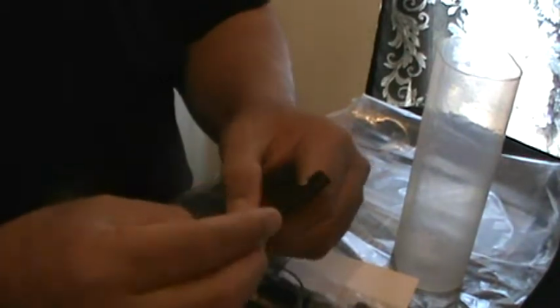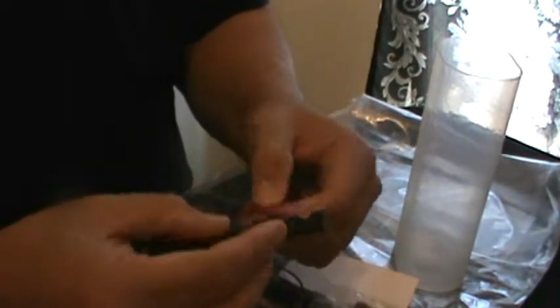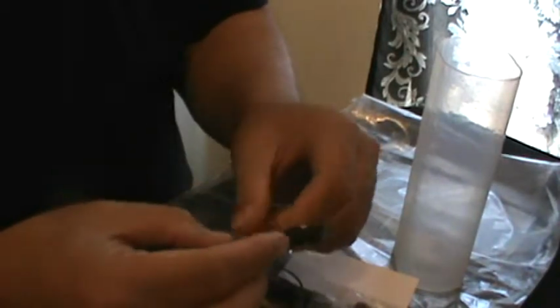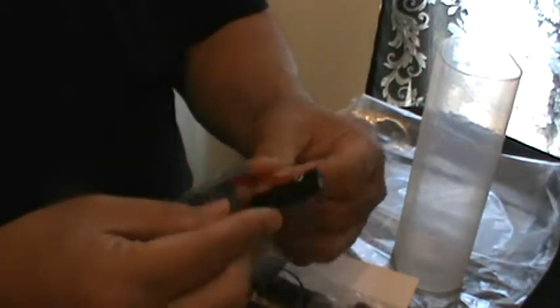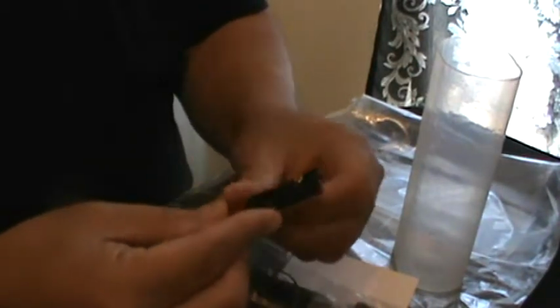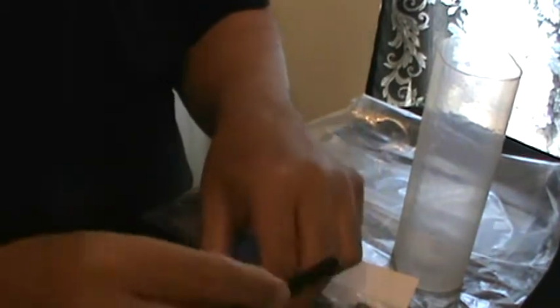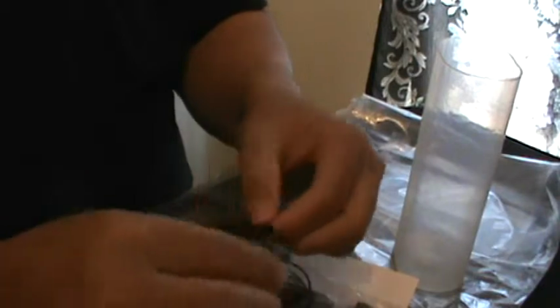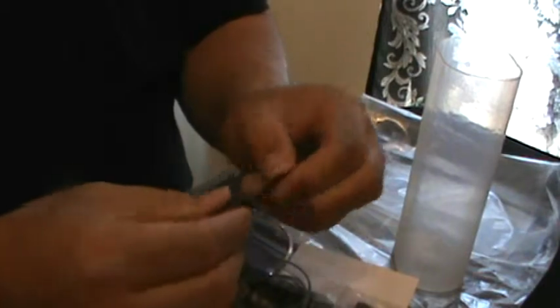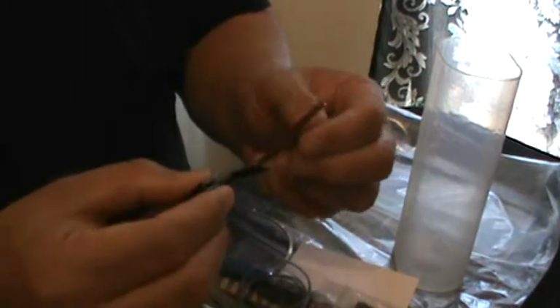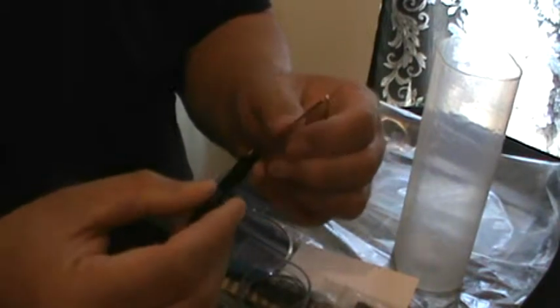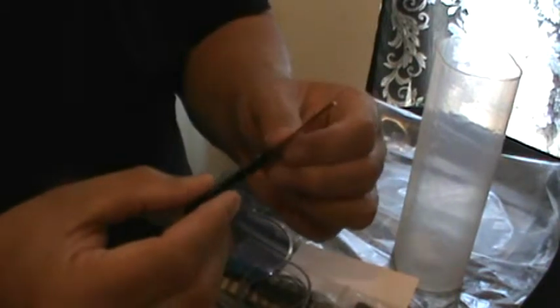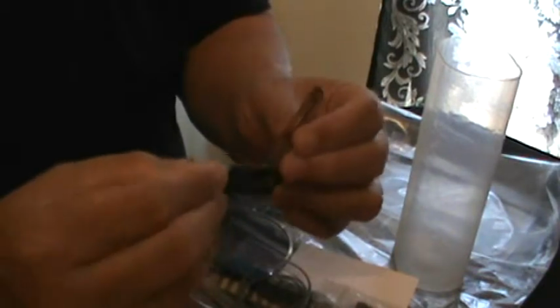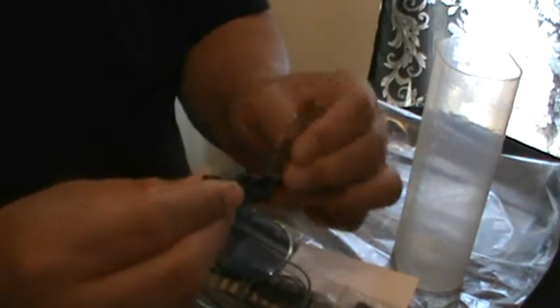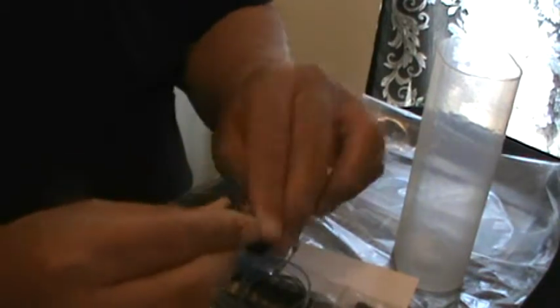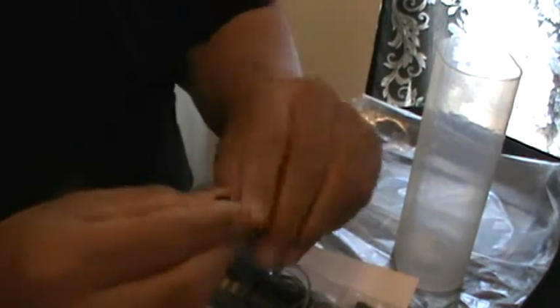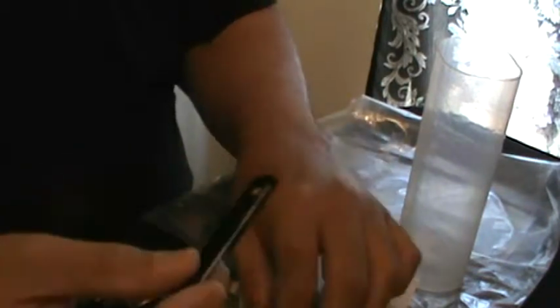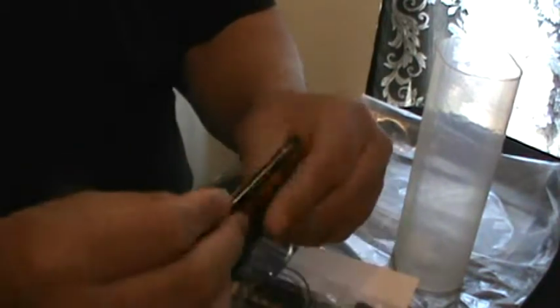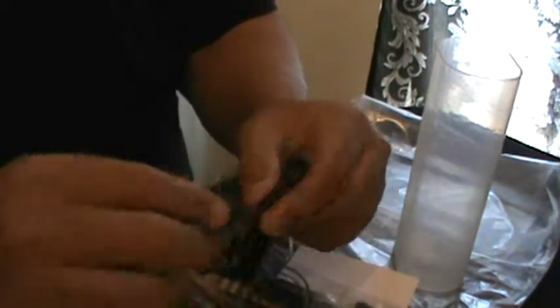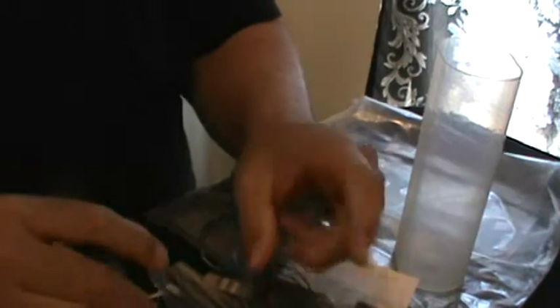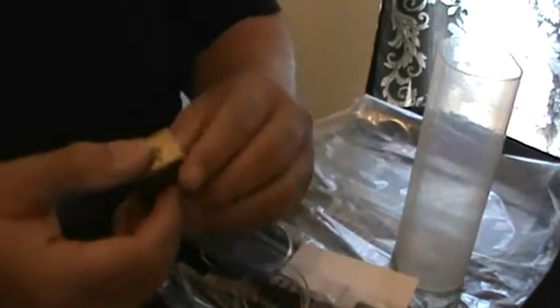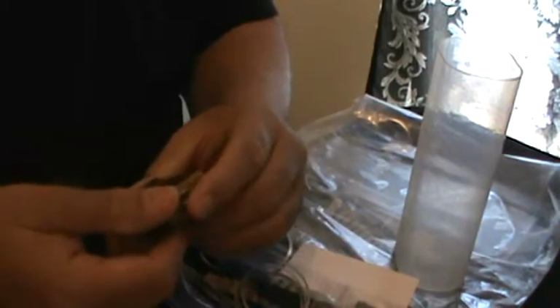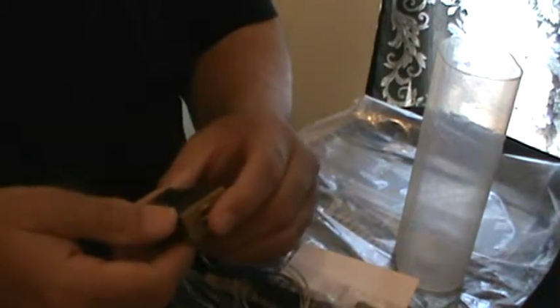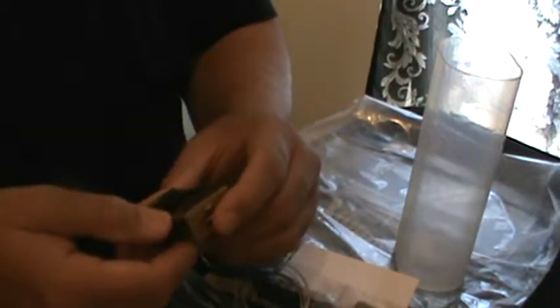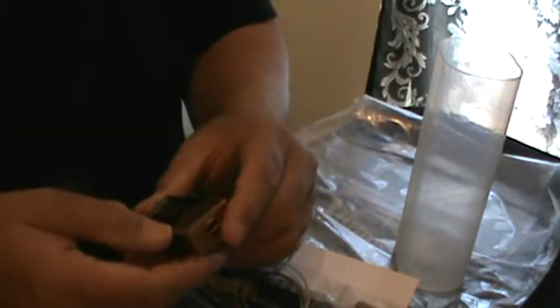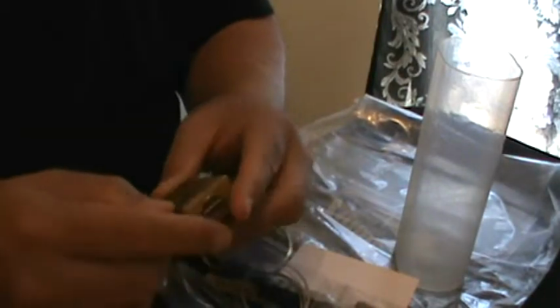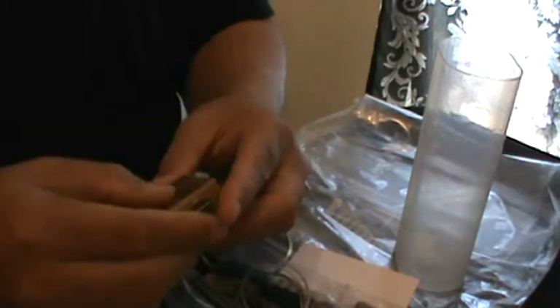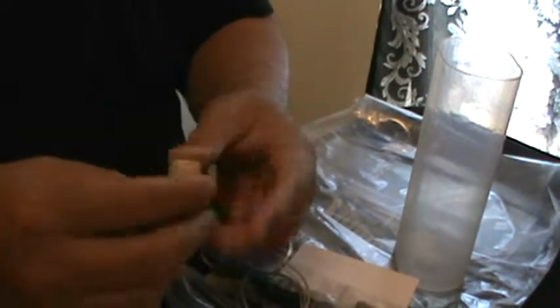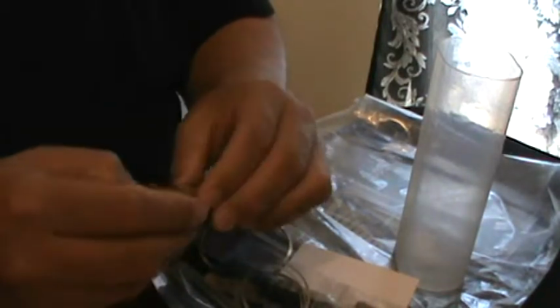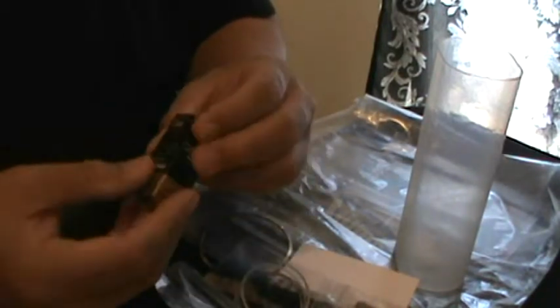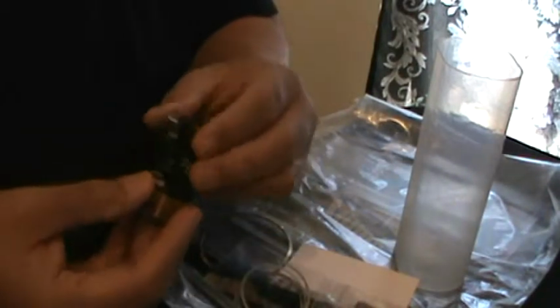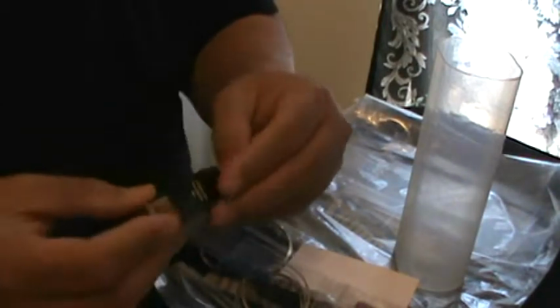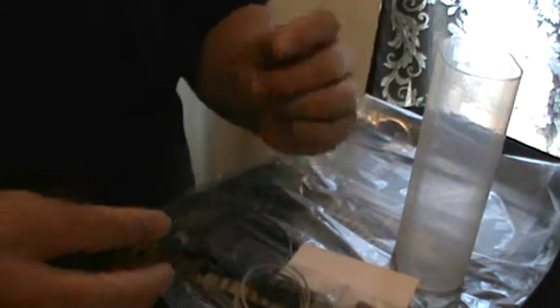Awesome little survival-type item — oh cool, way cool. What is this? Oh, a little American padlock. Nice, man.